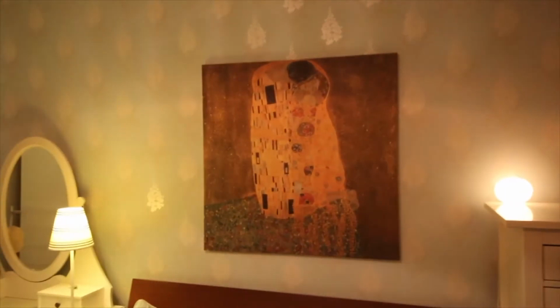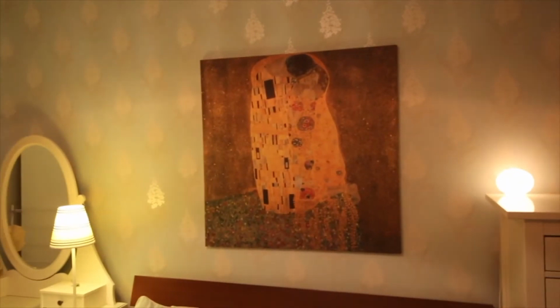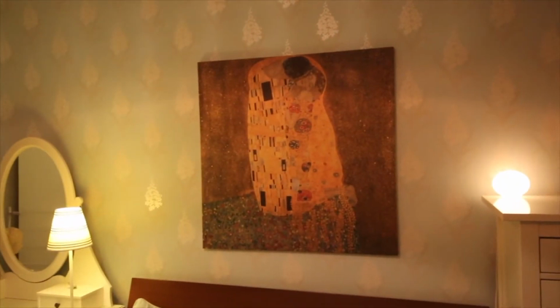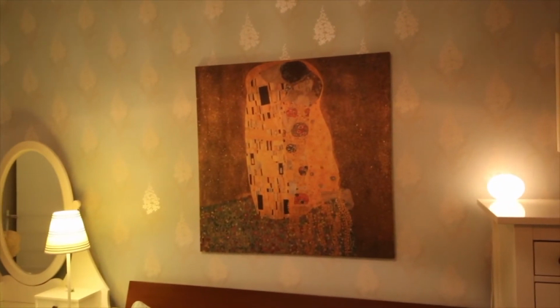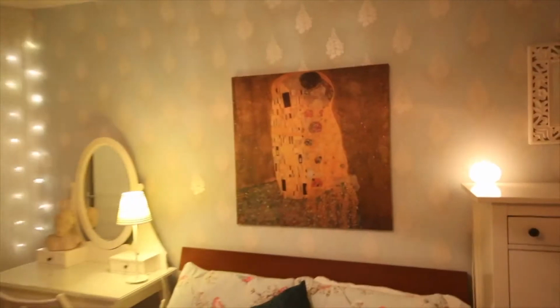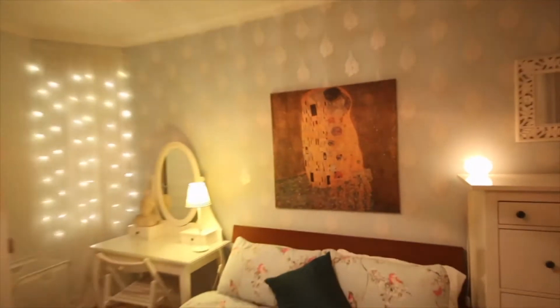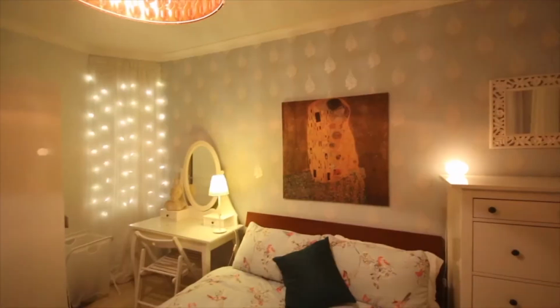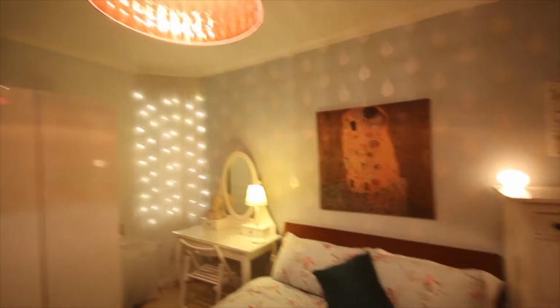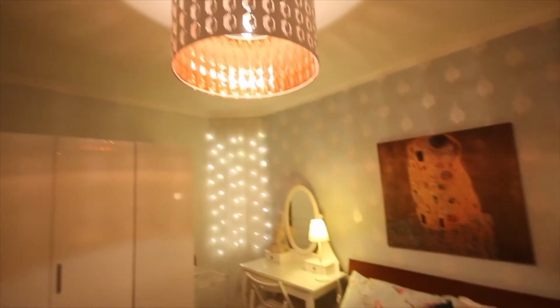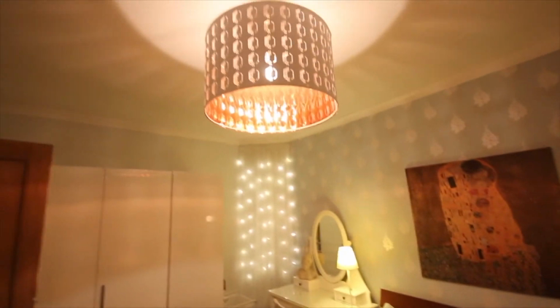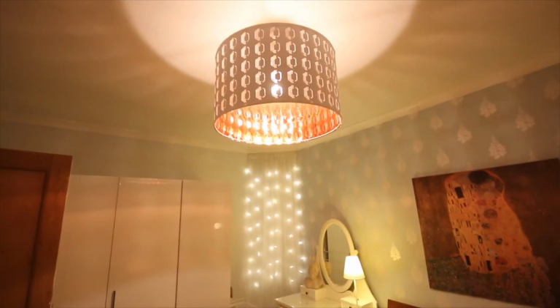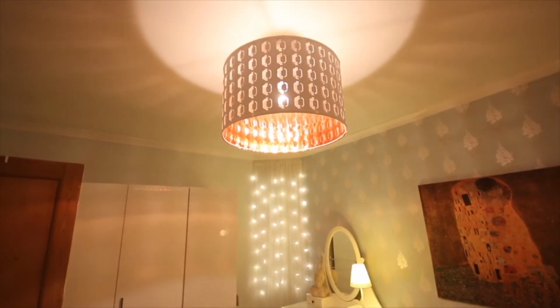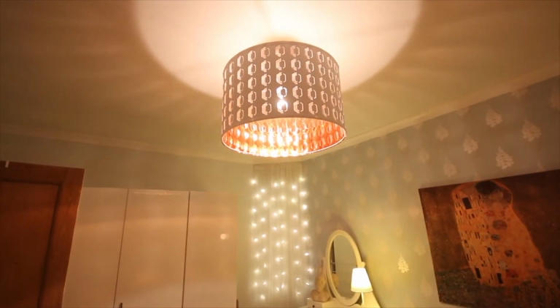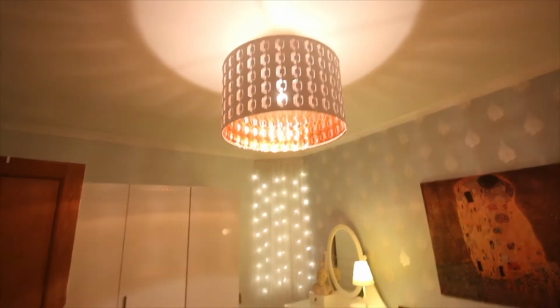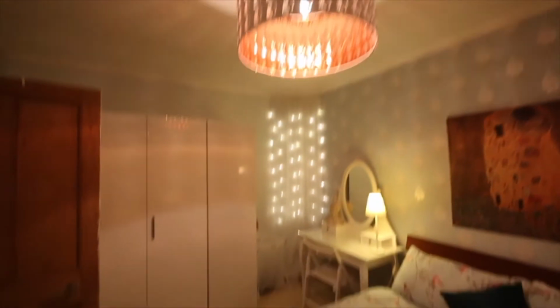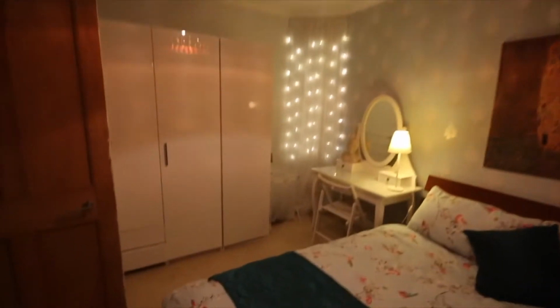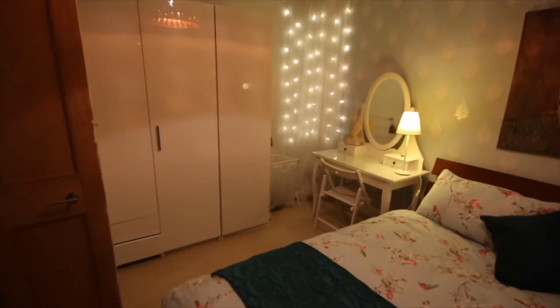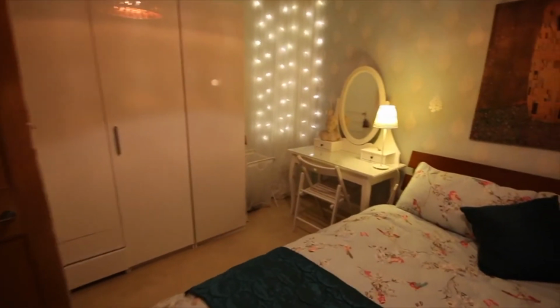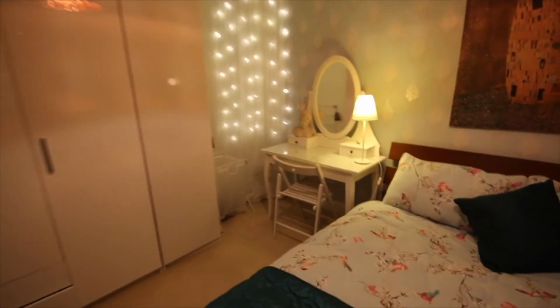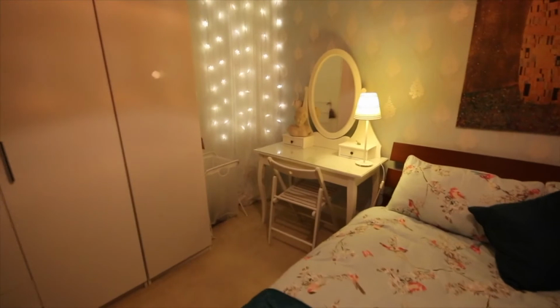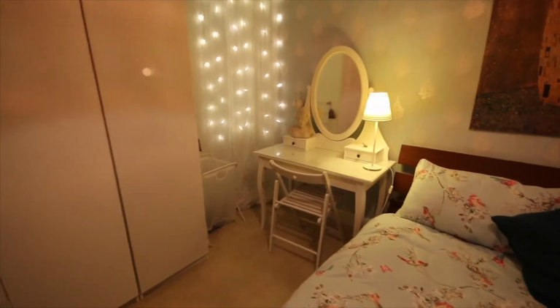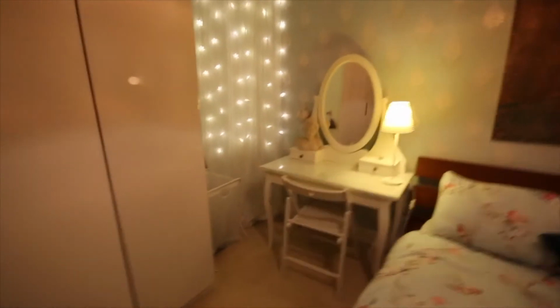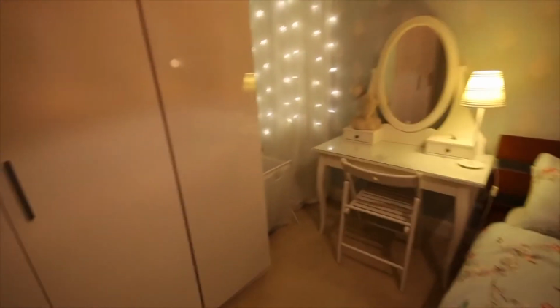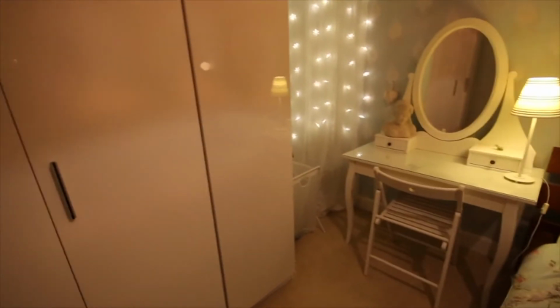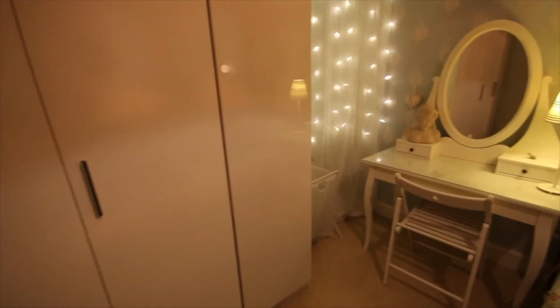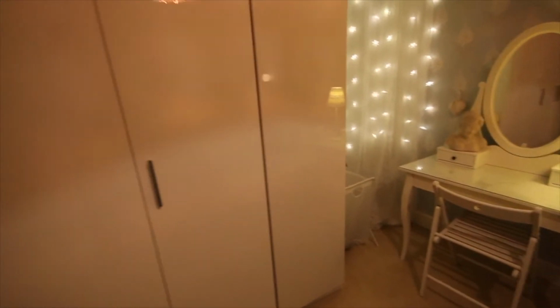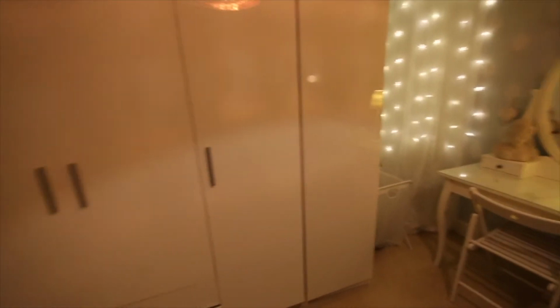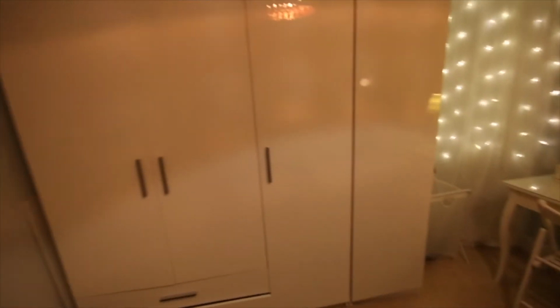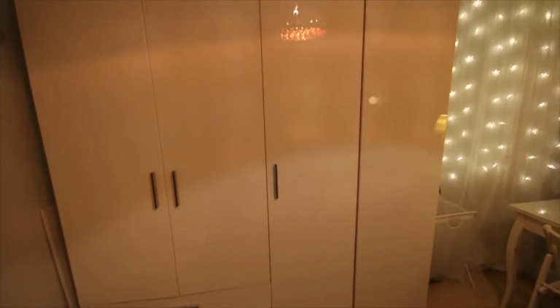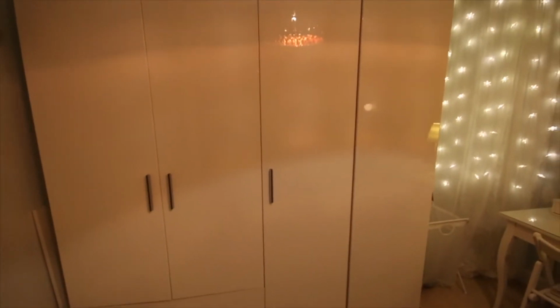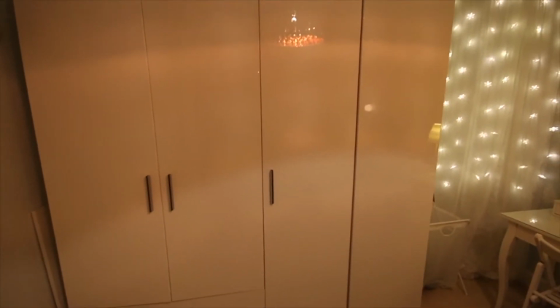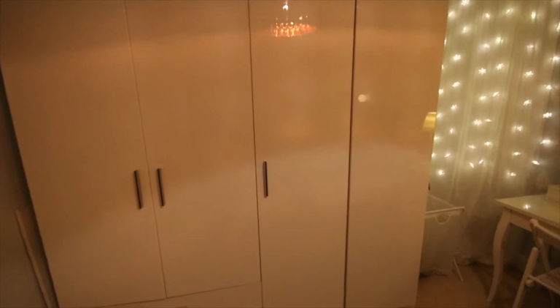There's a beautiful painting, very interesting light fittings, a dressing table, and large wardrobes with plenty of storage space.